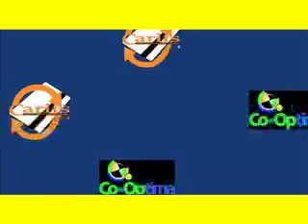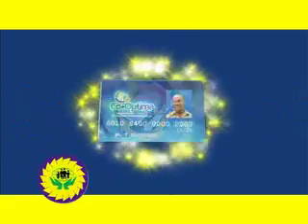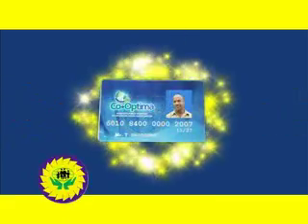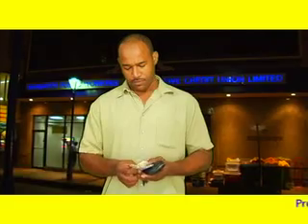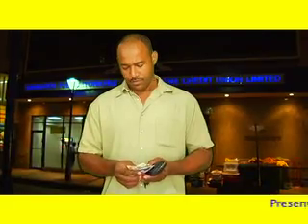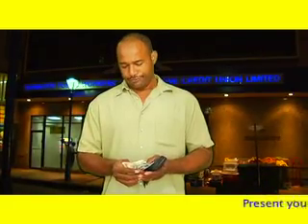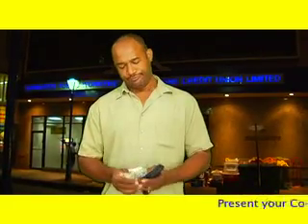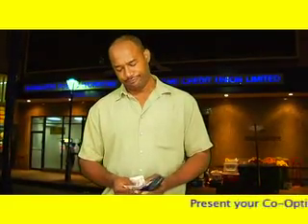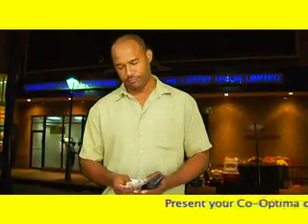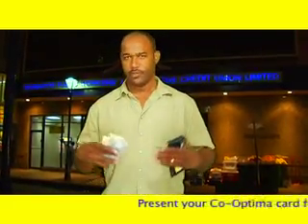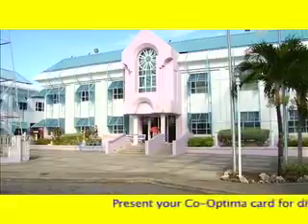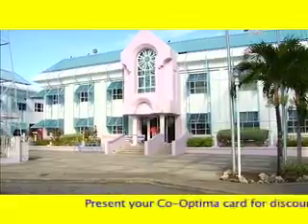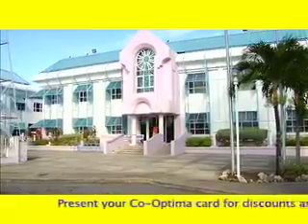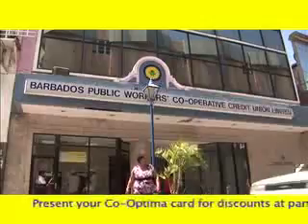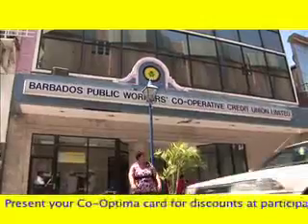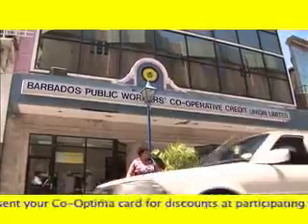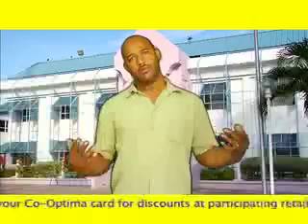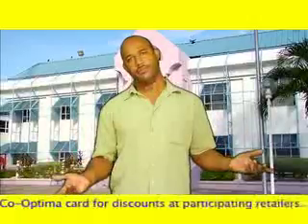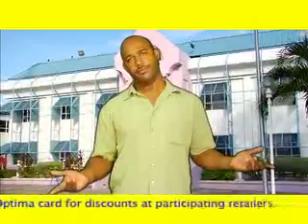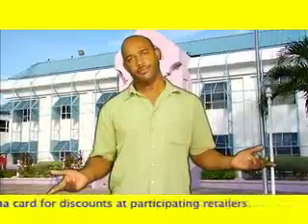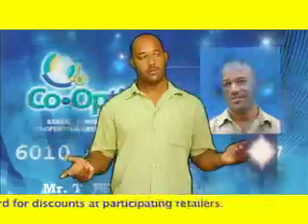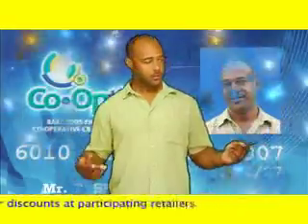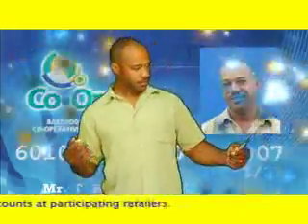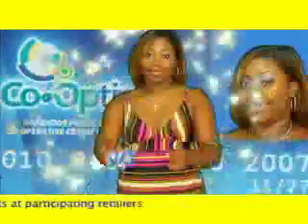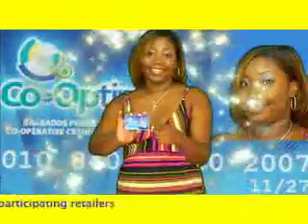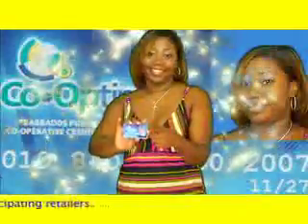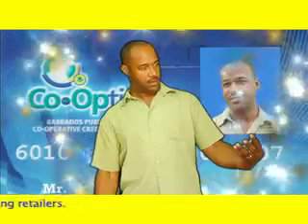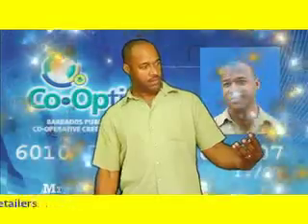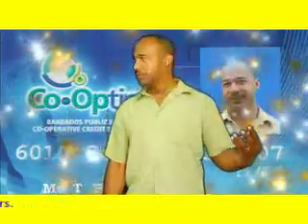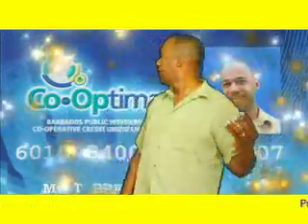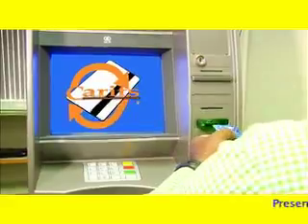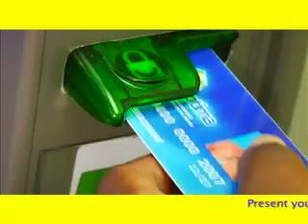Are you tired of walking around with large sums of cash or having to go to the Belmont Road or Bridgetown branches every time you need to do a transaction? Well worry no more! The new Co-Optima card is here and guess what? It's Karis ready!